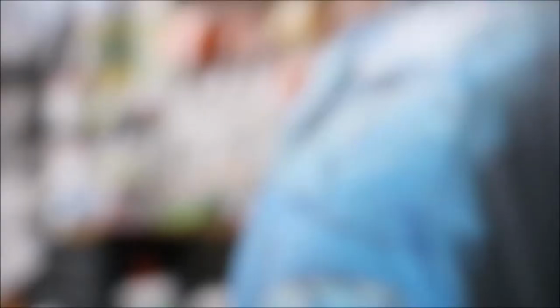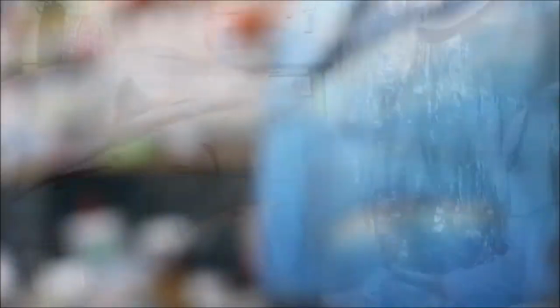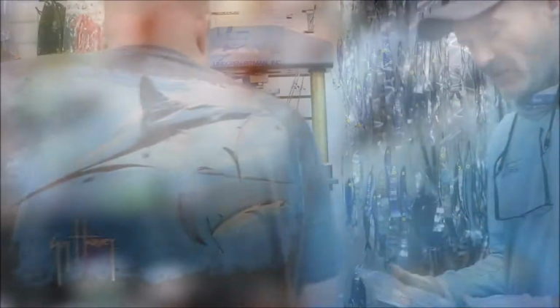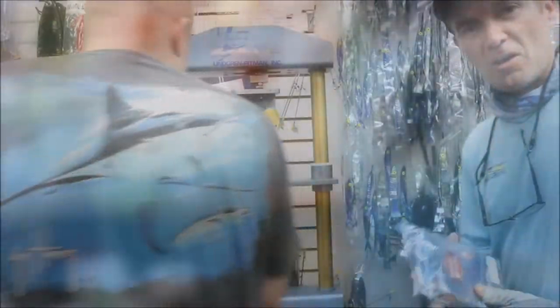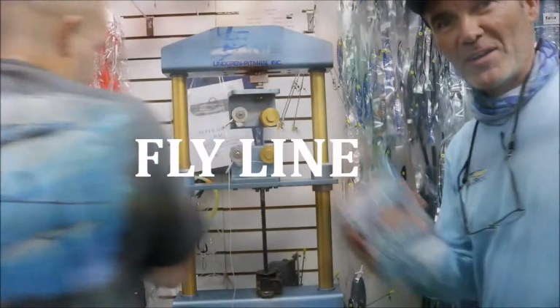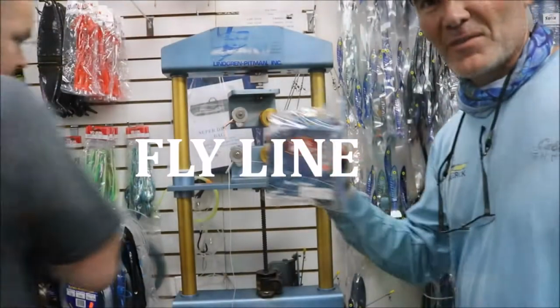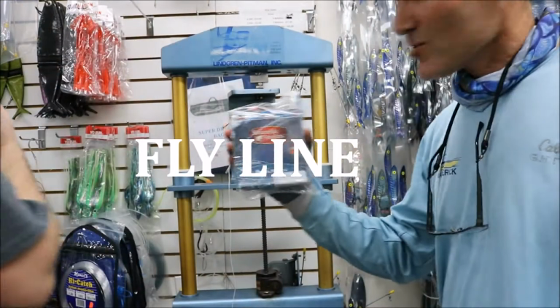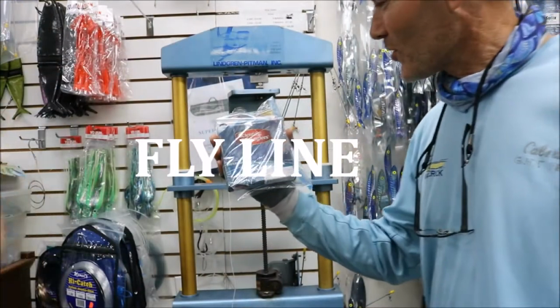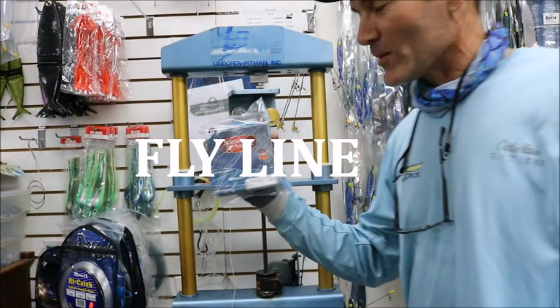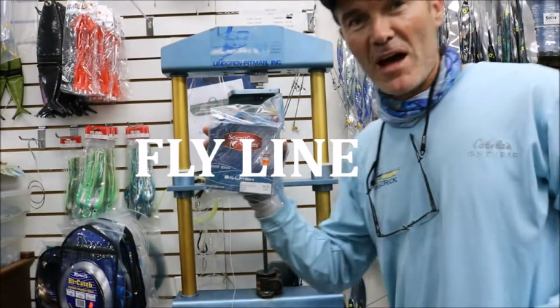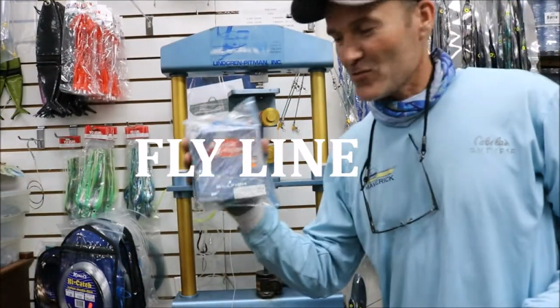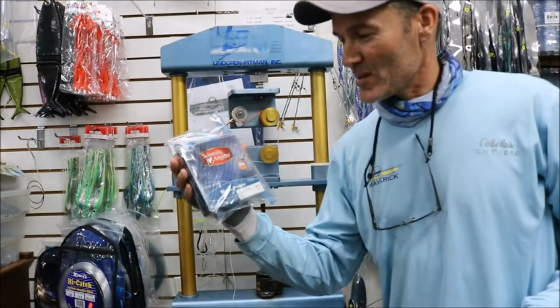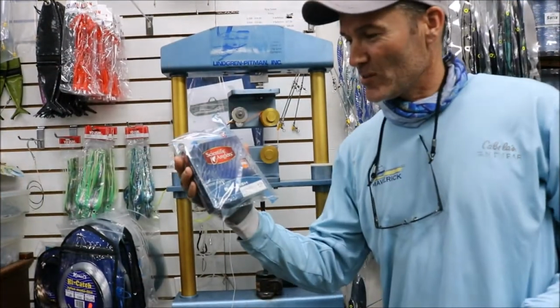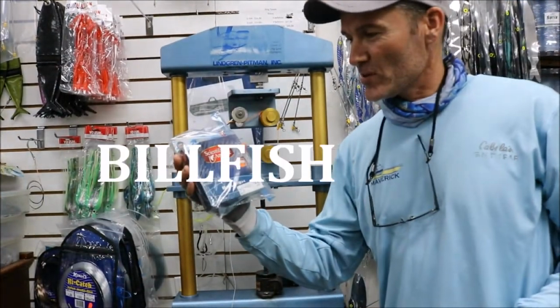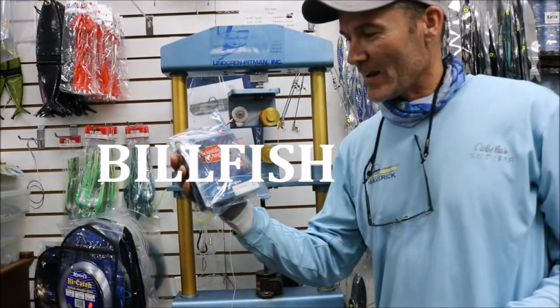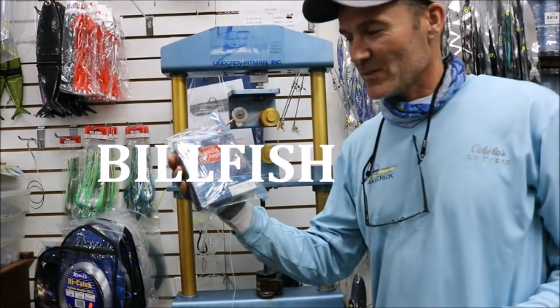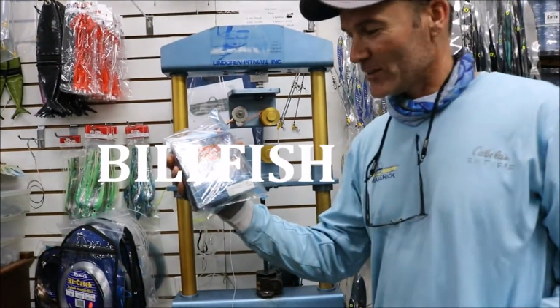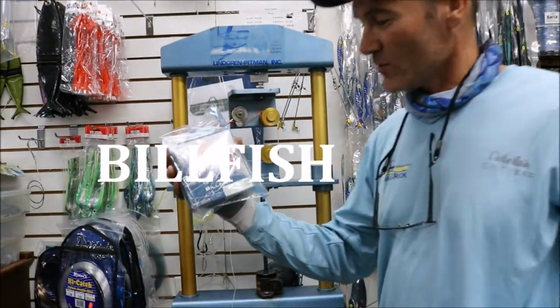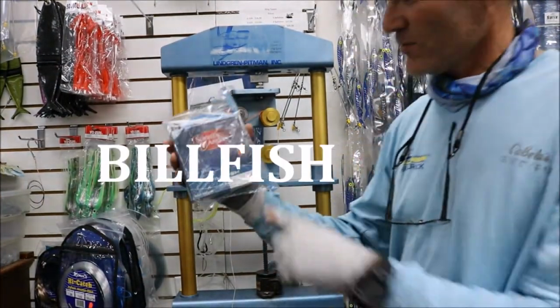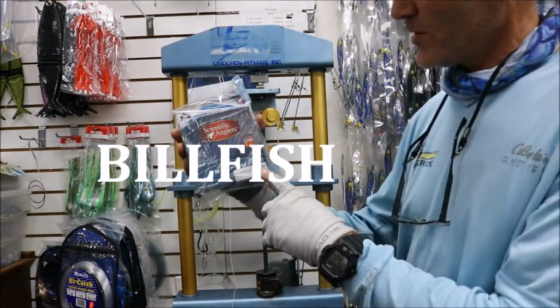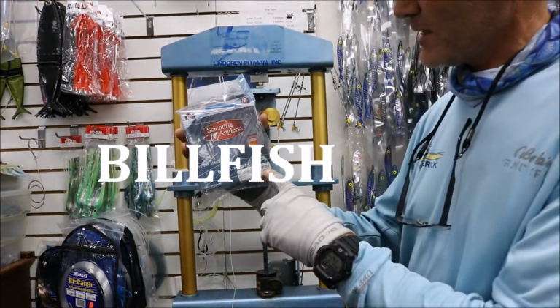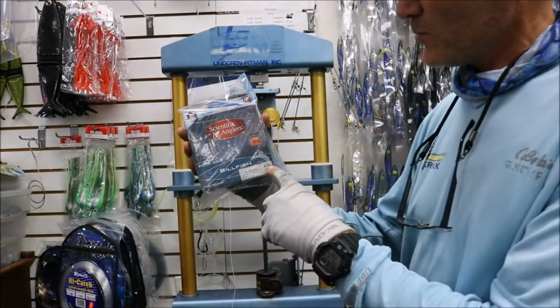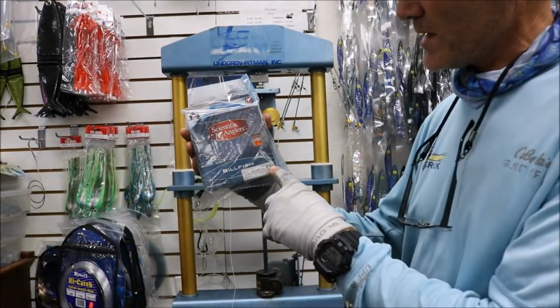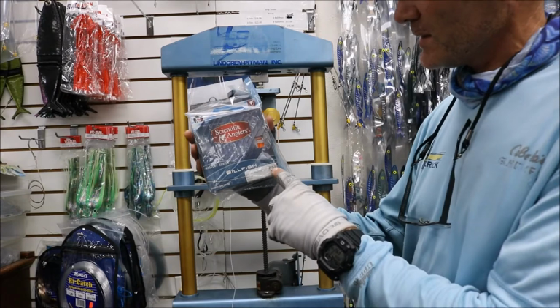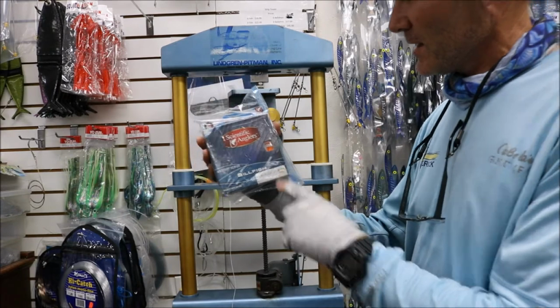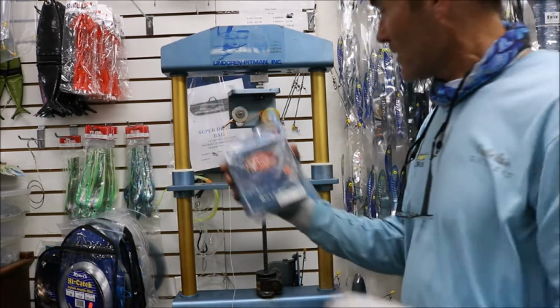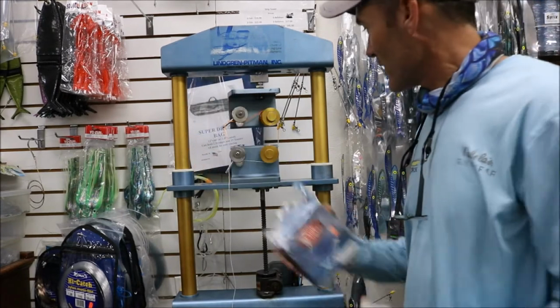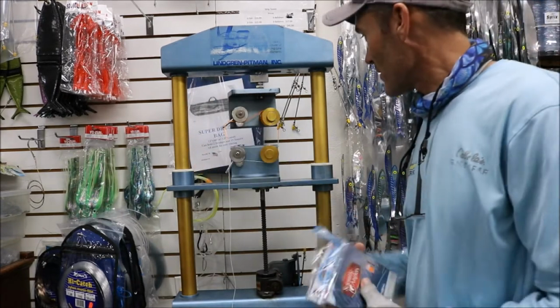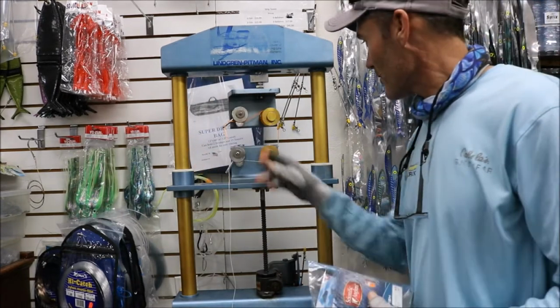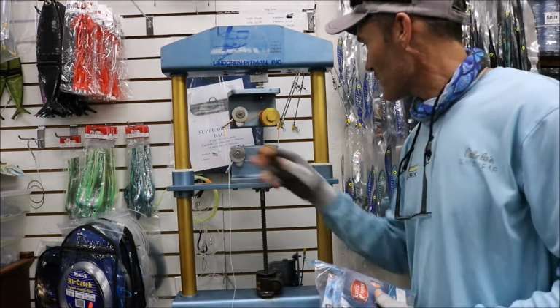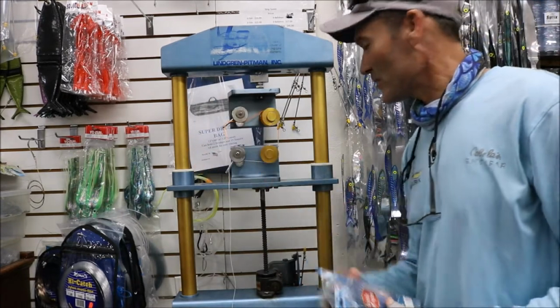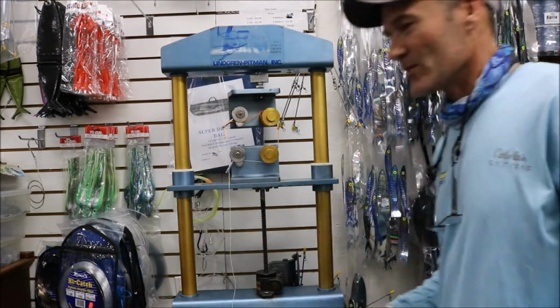So we've got the Mastery Series Scientific Anglers 15-weight with 30-pound Dacron.